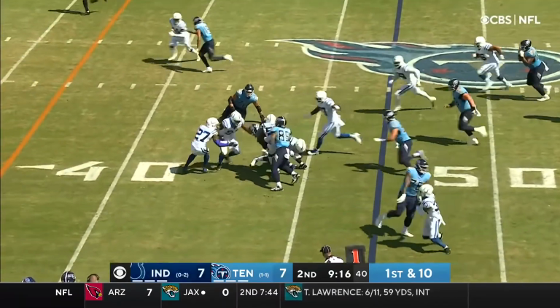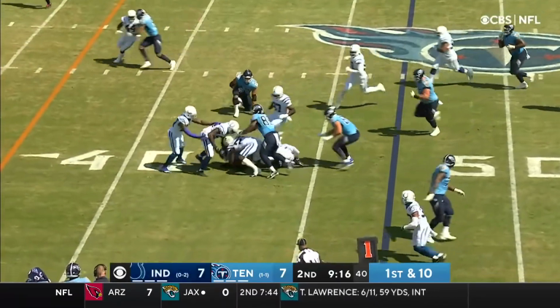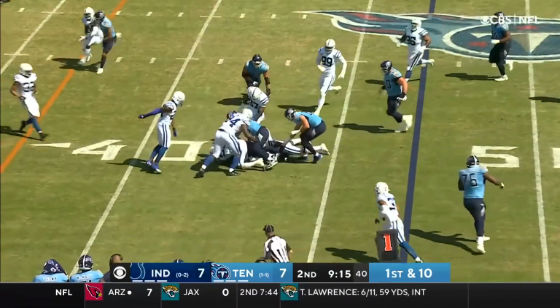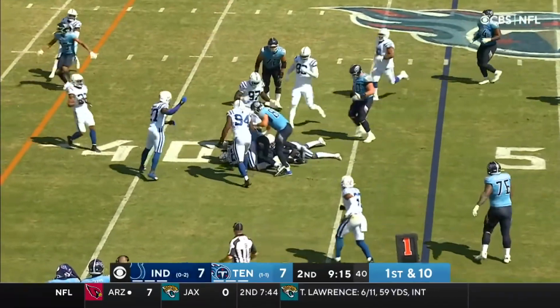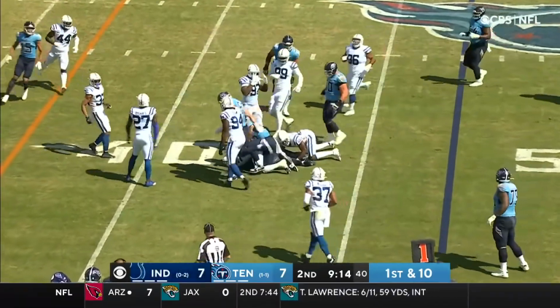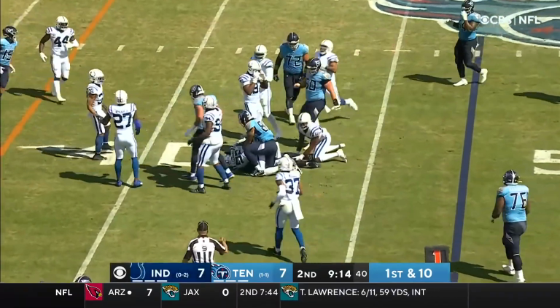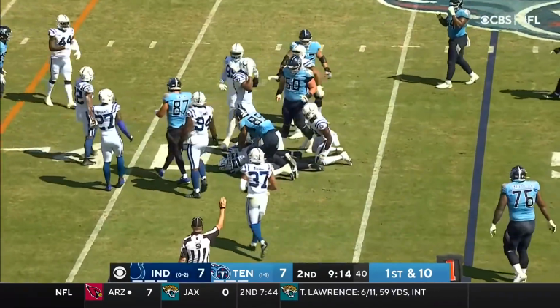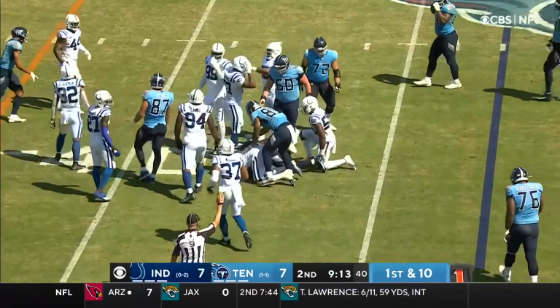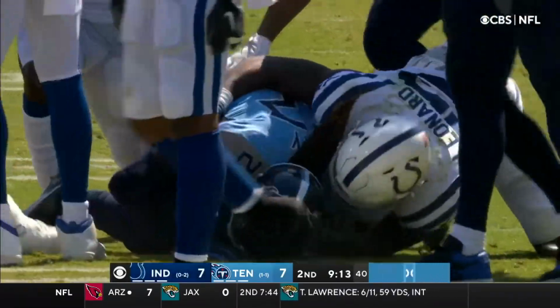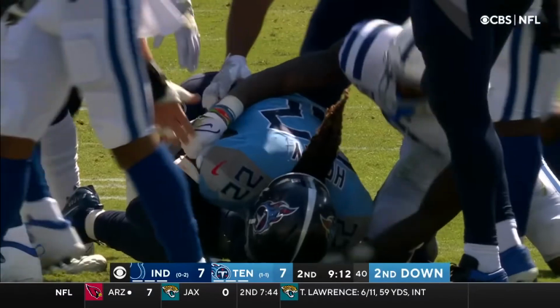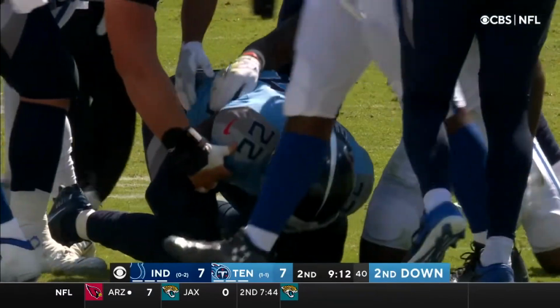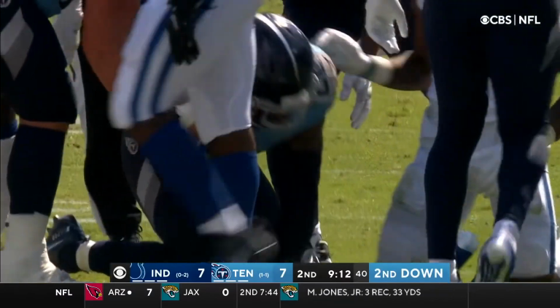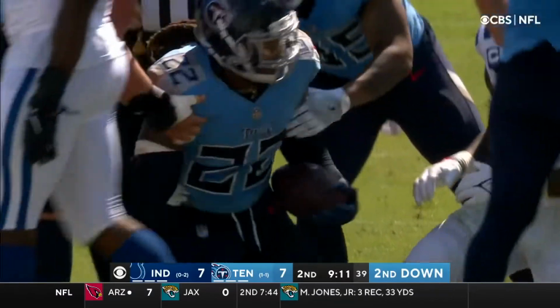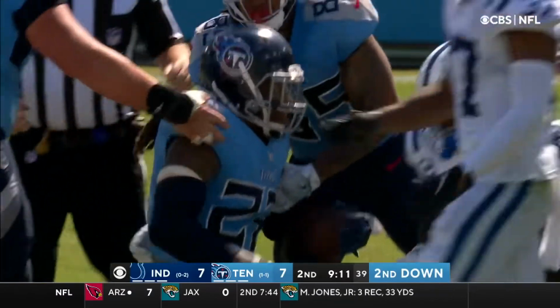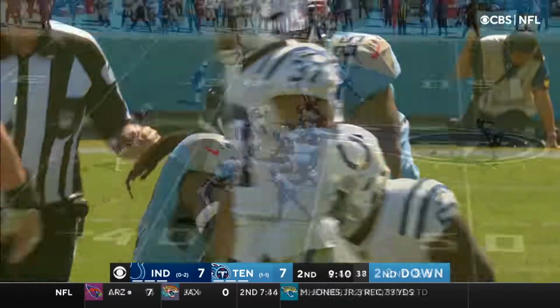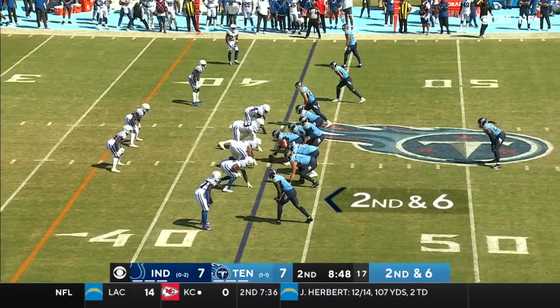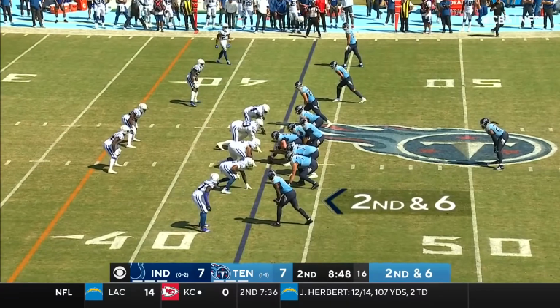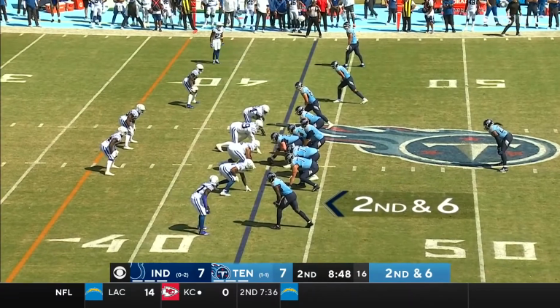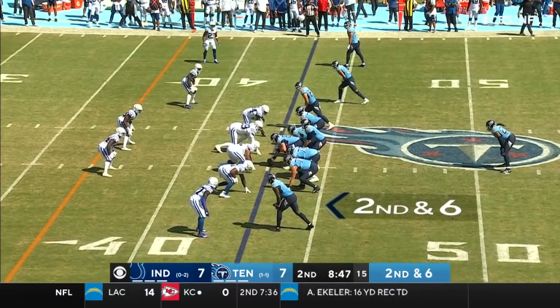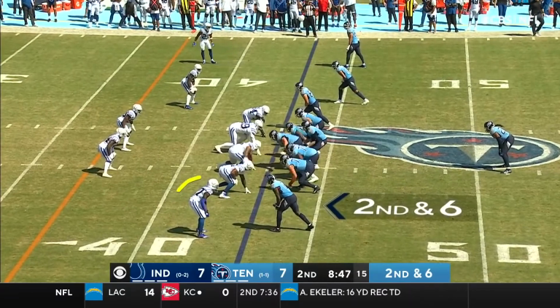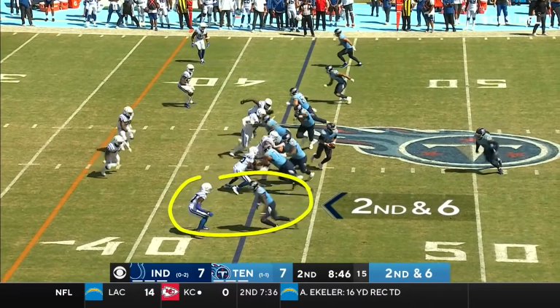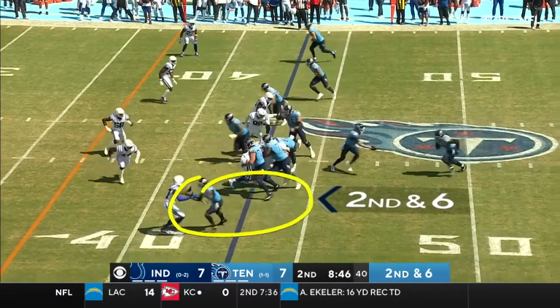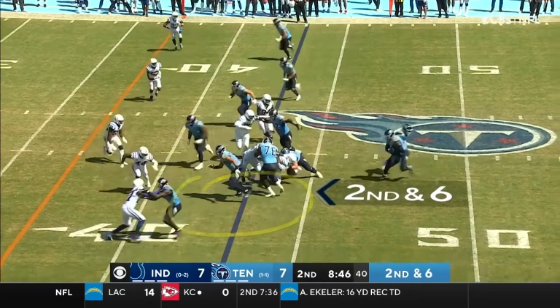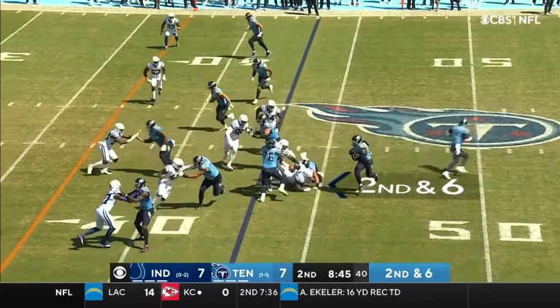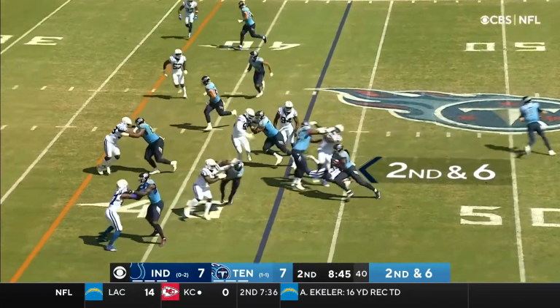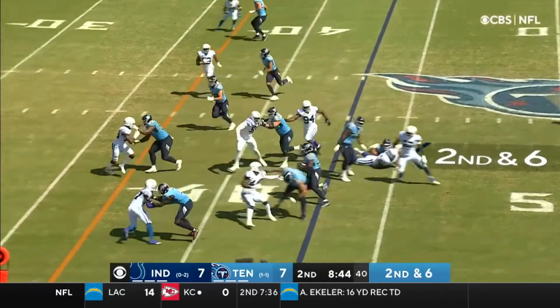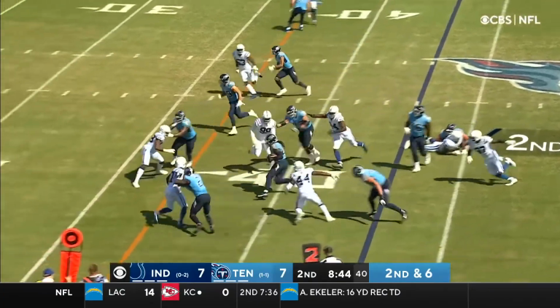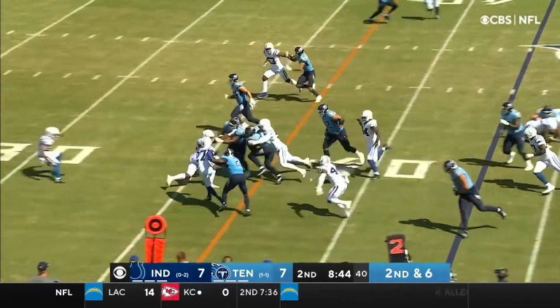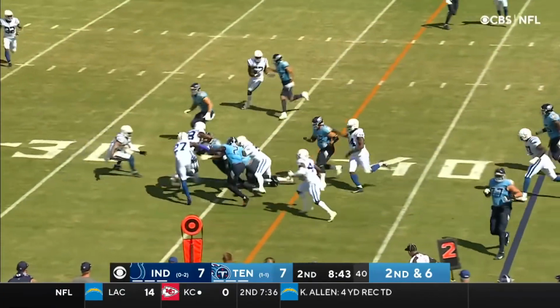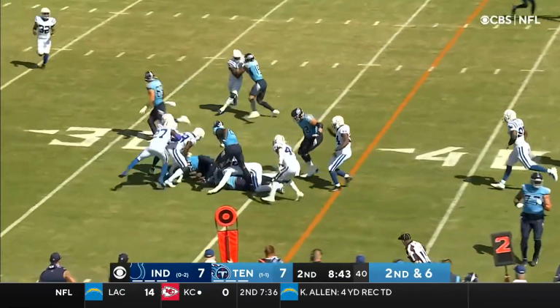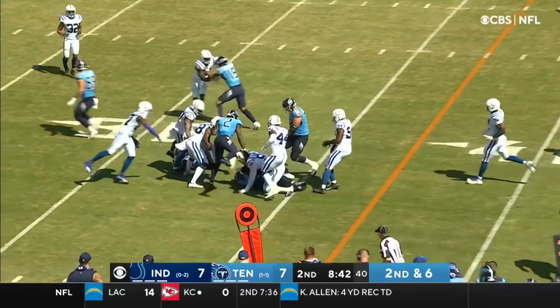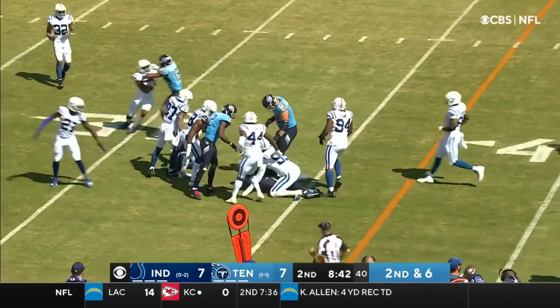Henry inside the 45-yard line. Jones now at number 18. Down here at the bottom, a favorable match if they really like X-Man against Julio Jones. Henry, first down run.